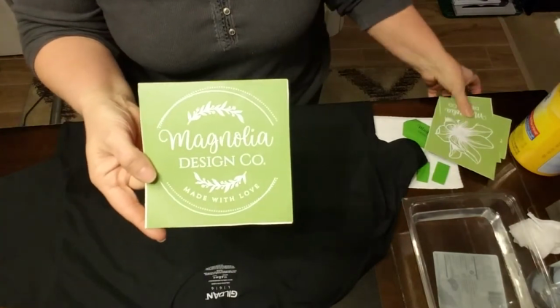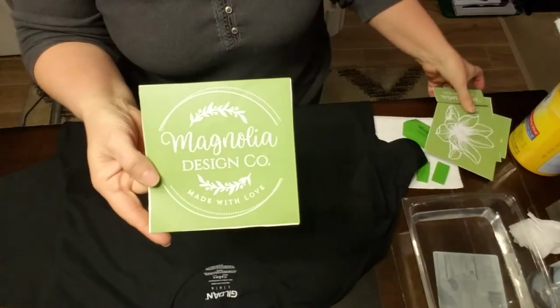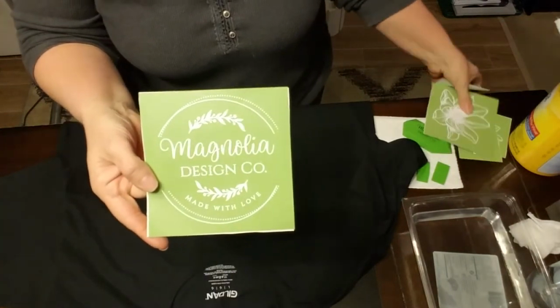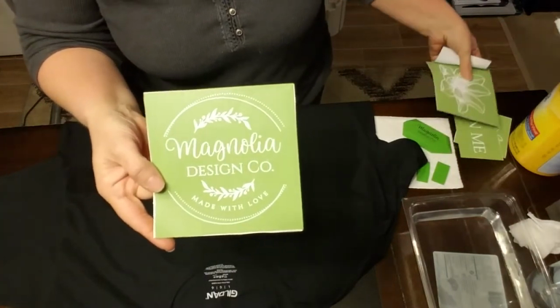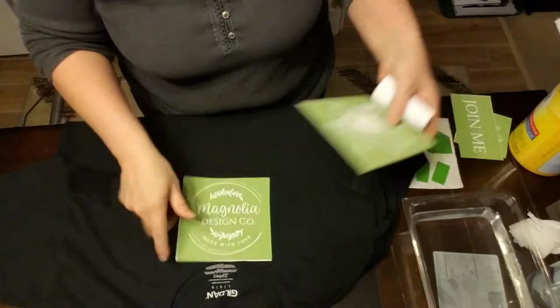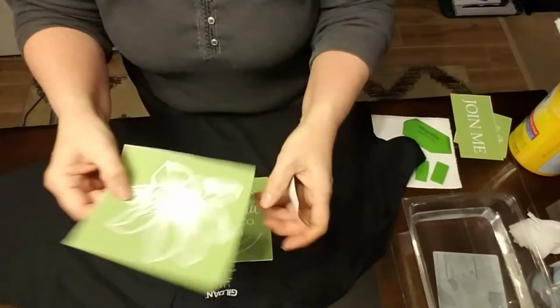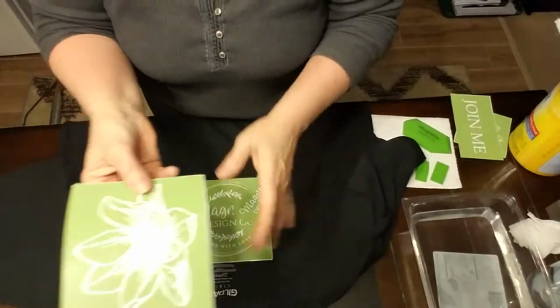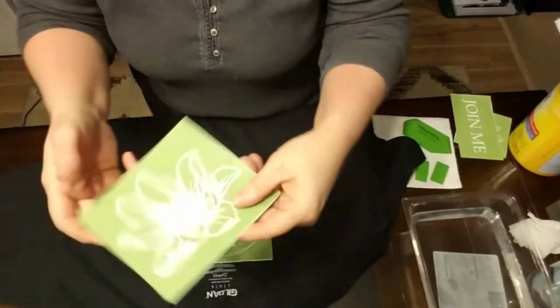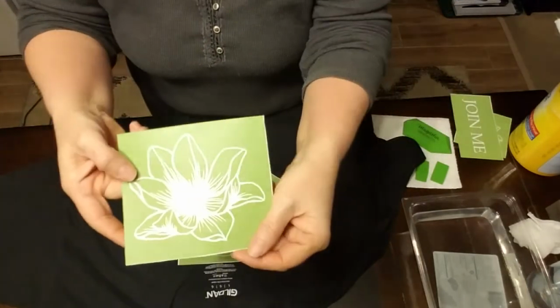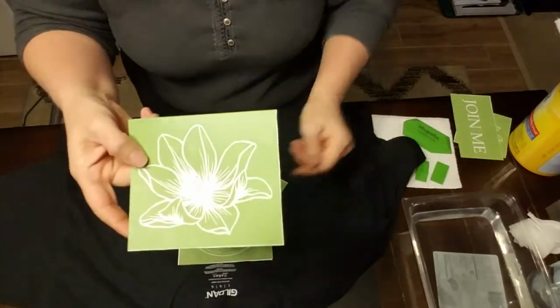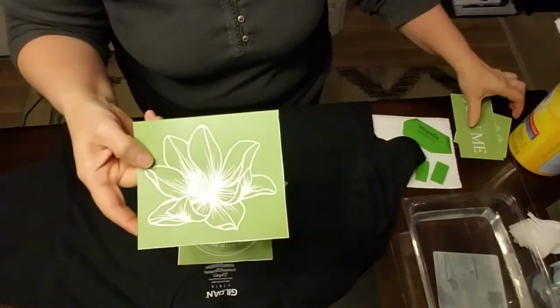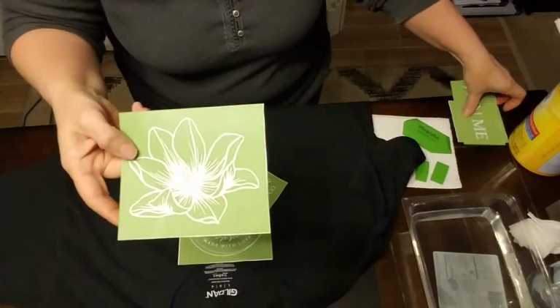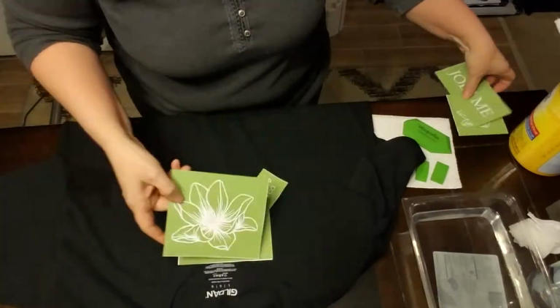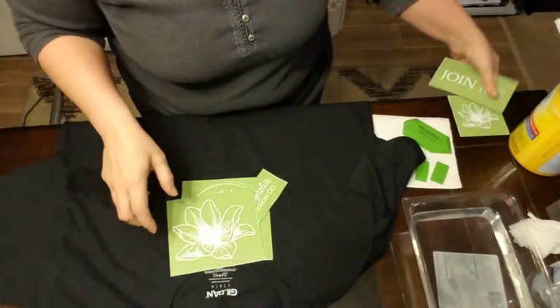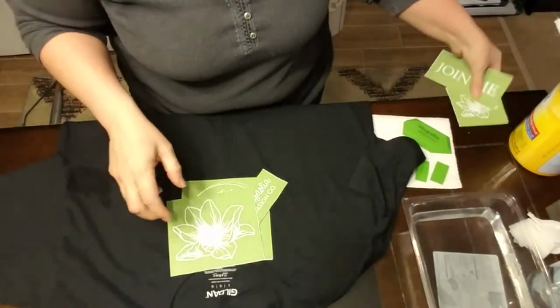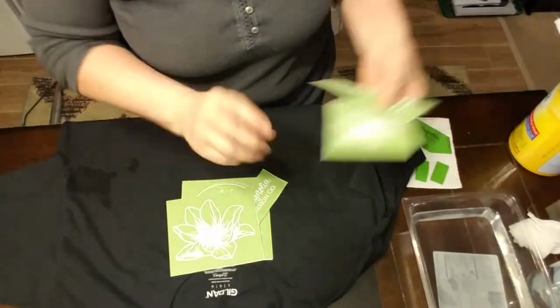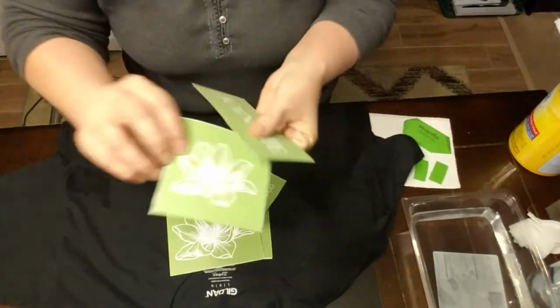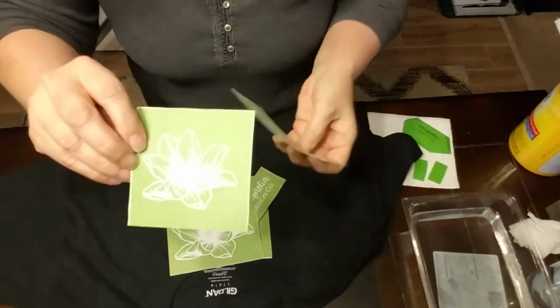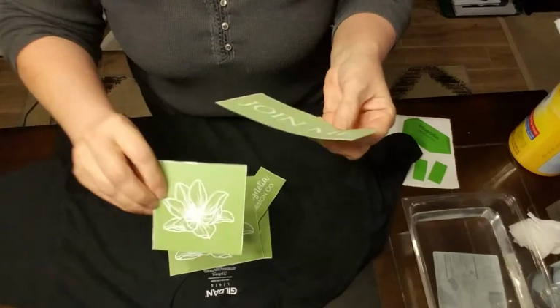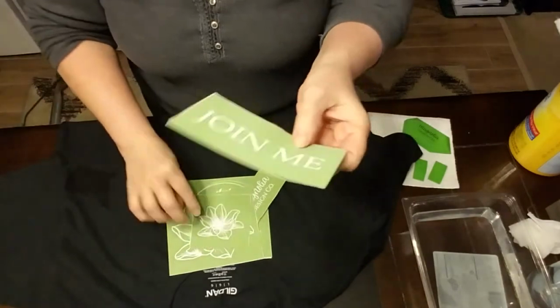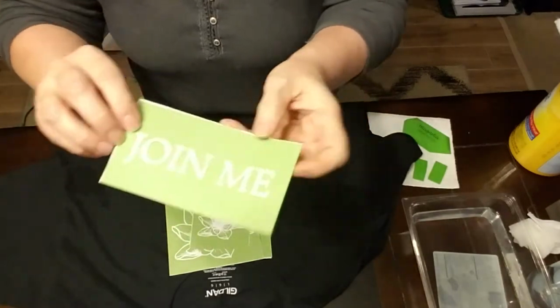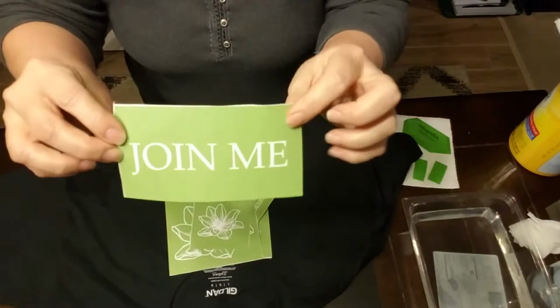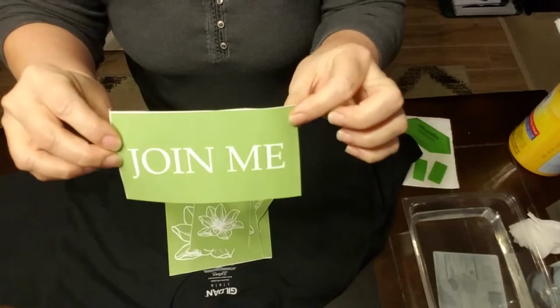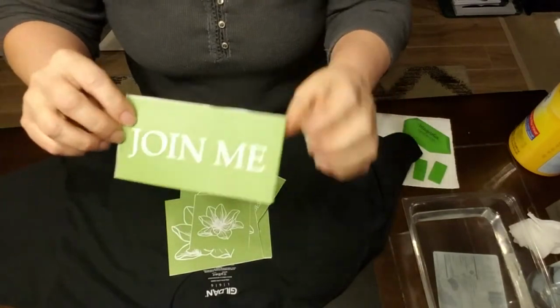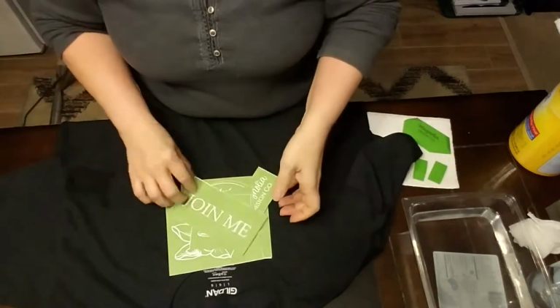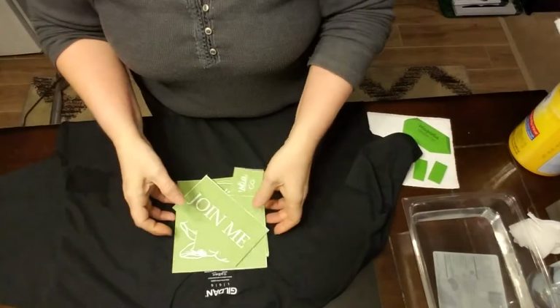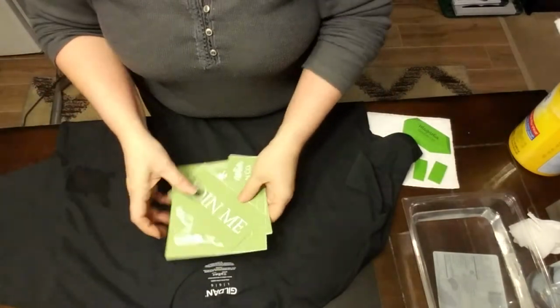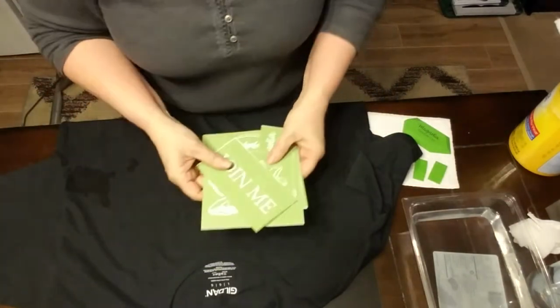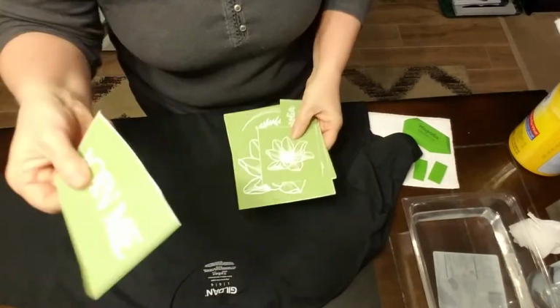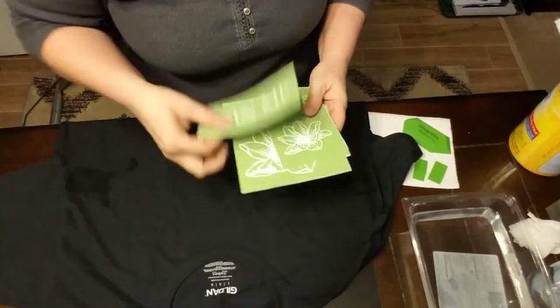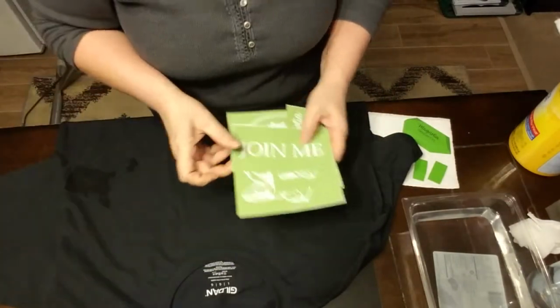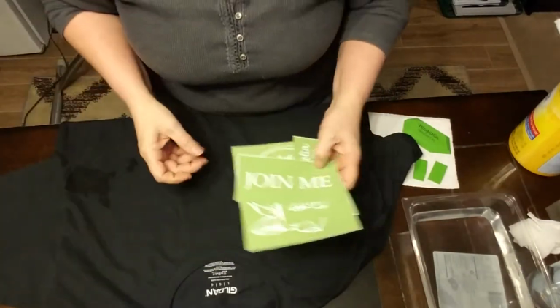And I'm going to make myself a Magnolia Design Company t-shirt. We have these little flowers — it's a pretty big one, I might use the small one — and a Join Me transfer as well.